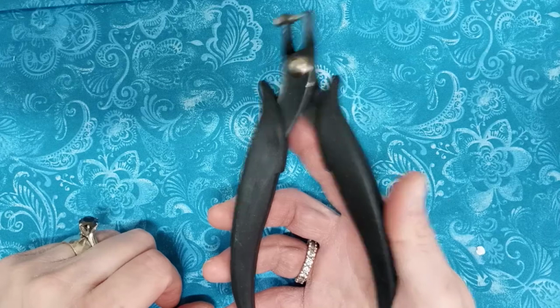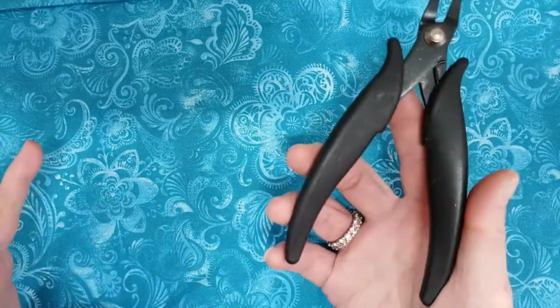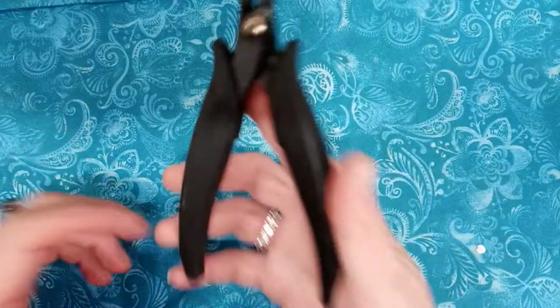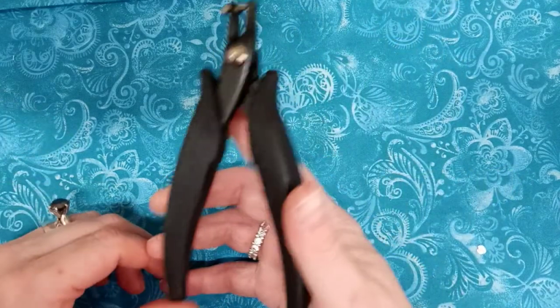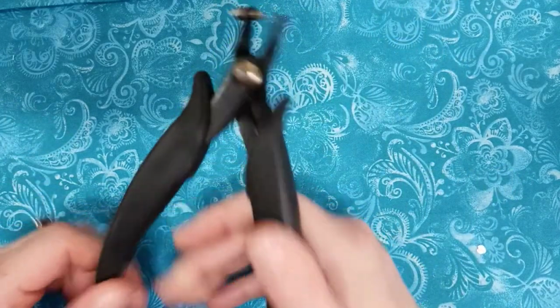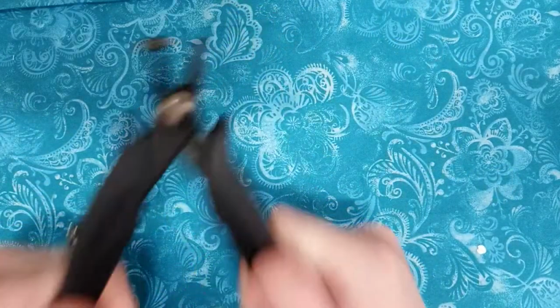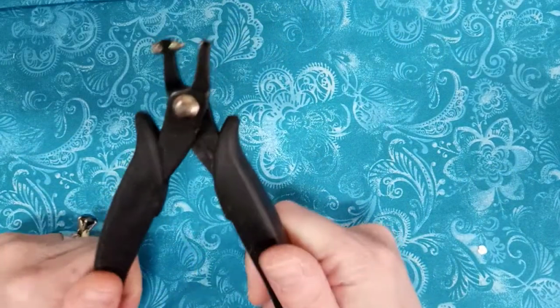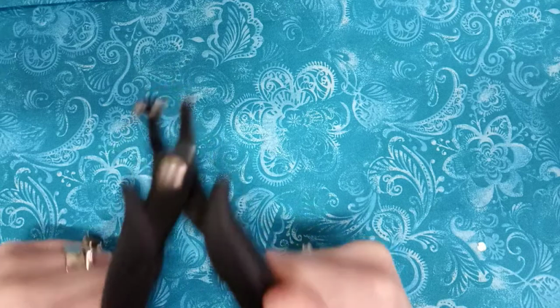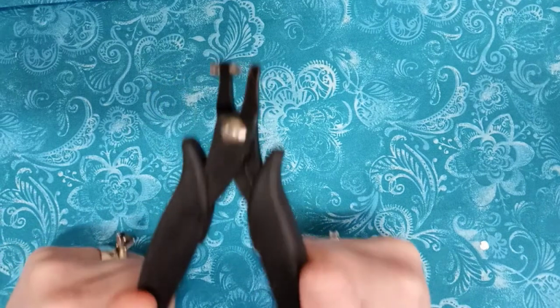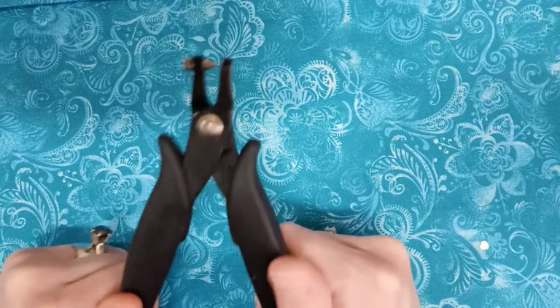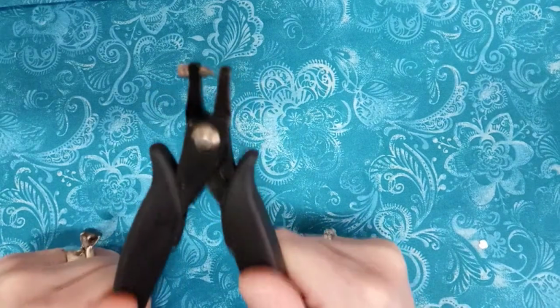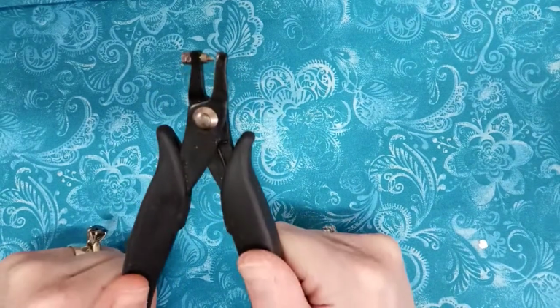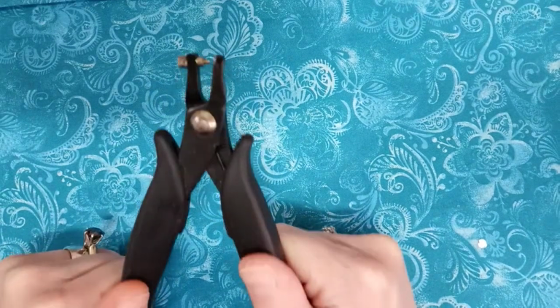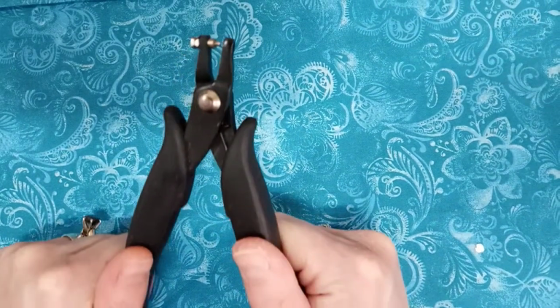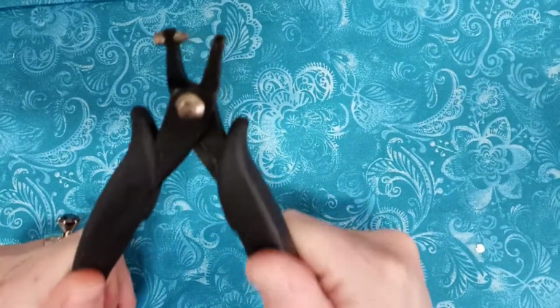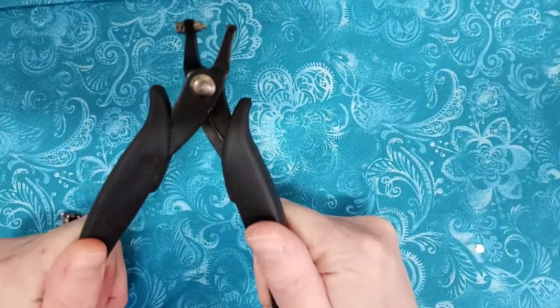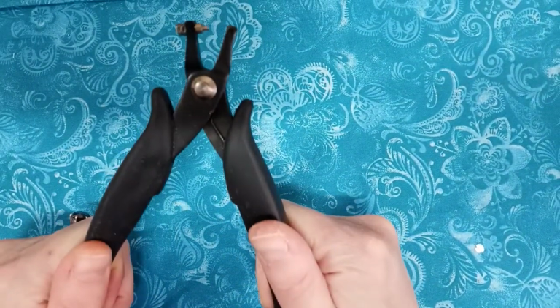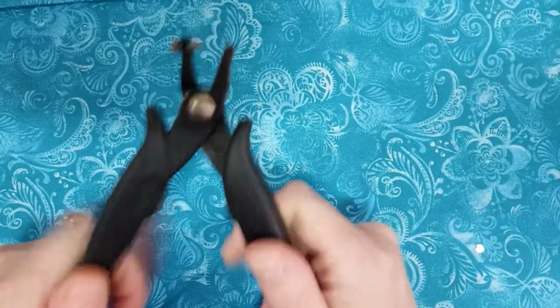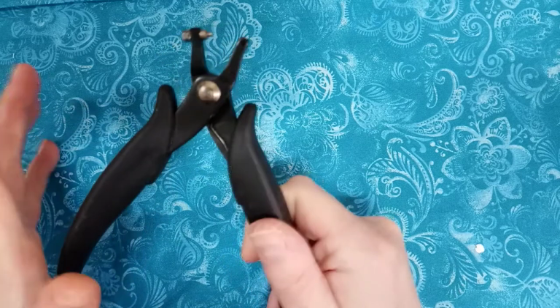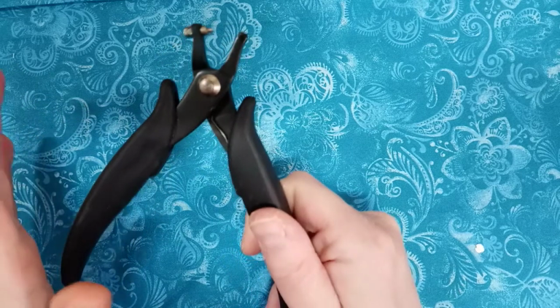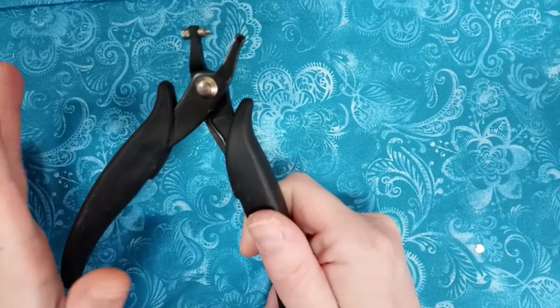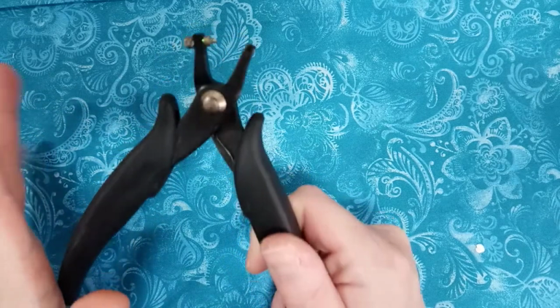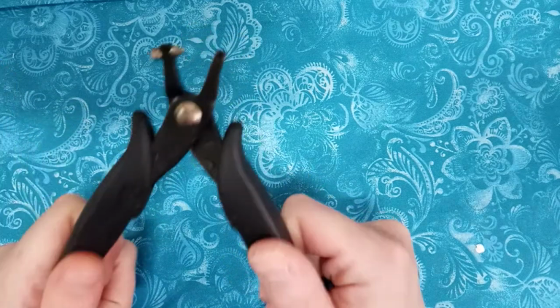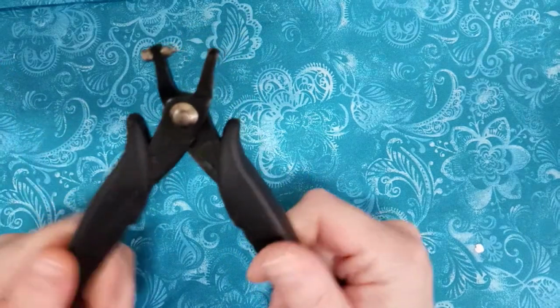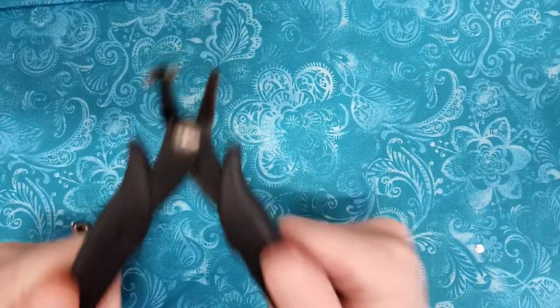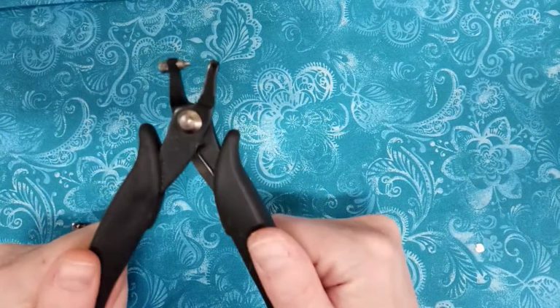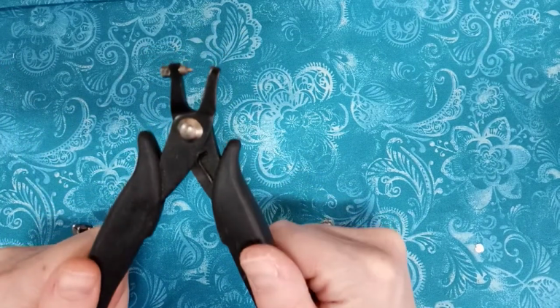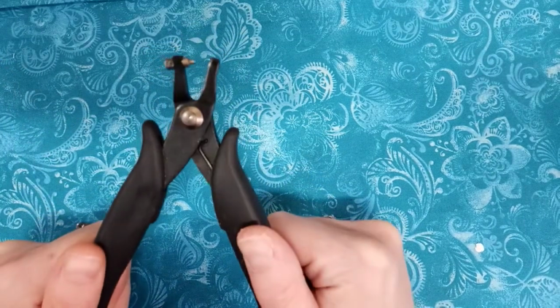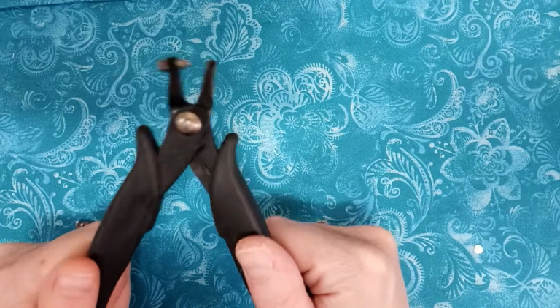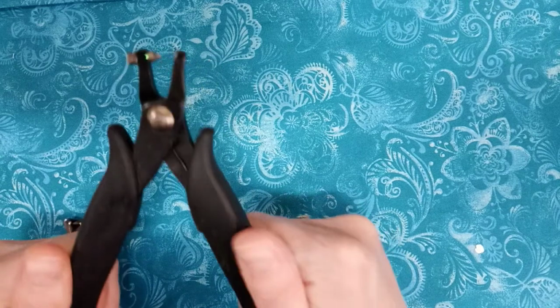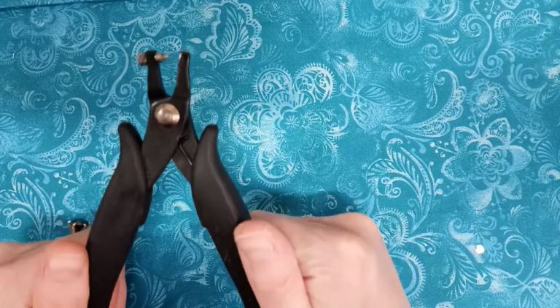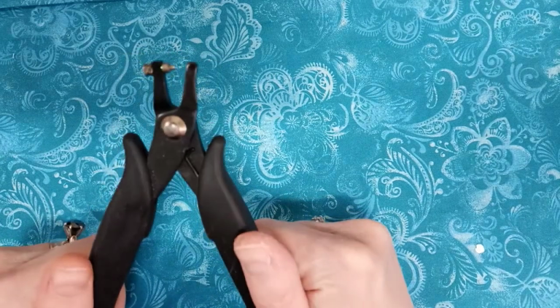Hi everyone! Someone had a question about this bottle cap punch, so I'm going to do a little review on some of the things I use it for. I got this at Hobby Lobby on clearance a while ago, but I did link one in the description box from Amazon that is similar.